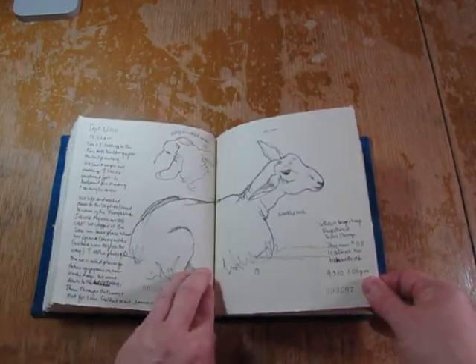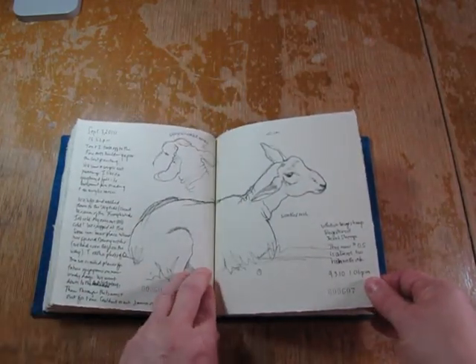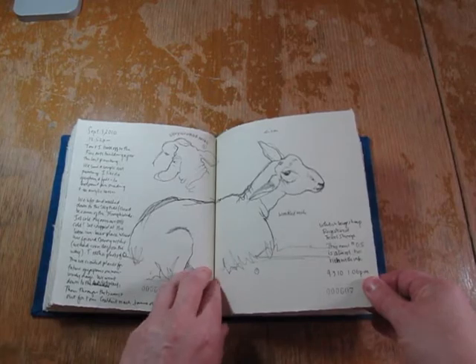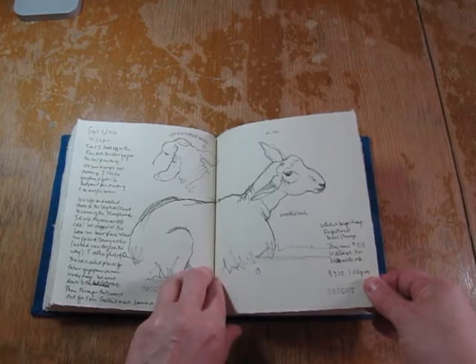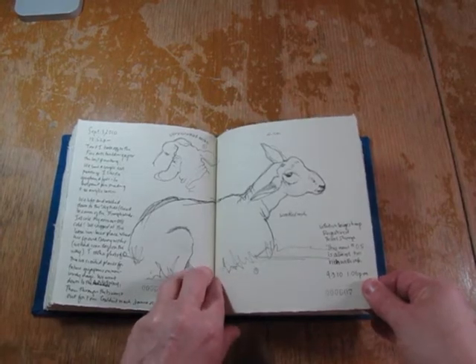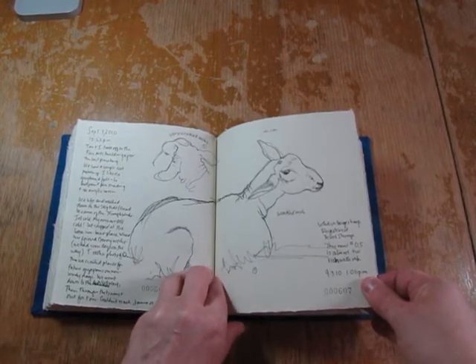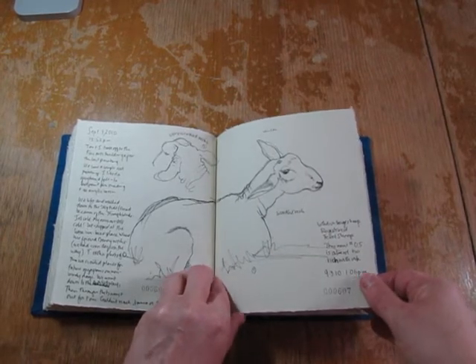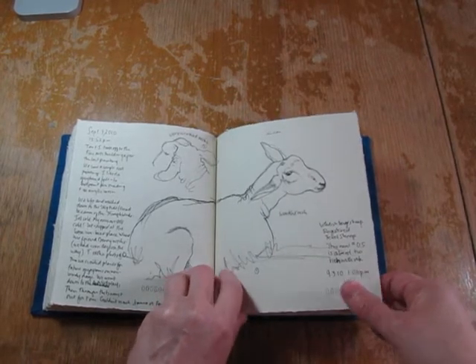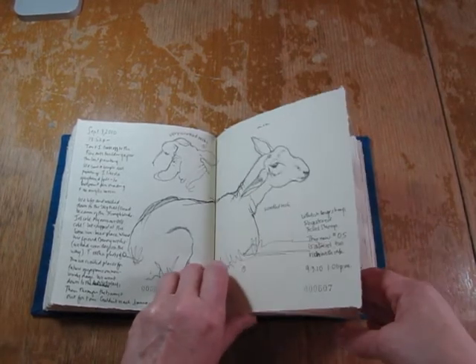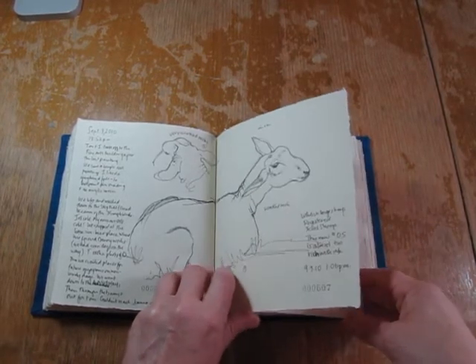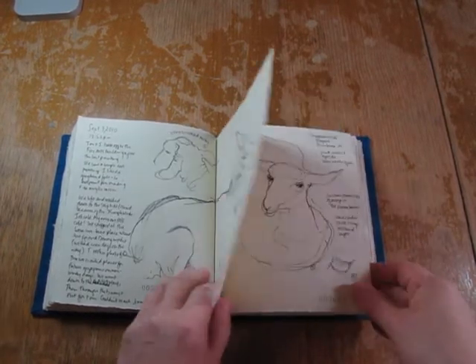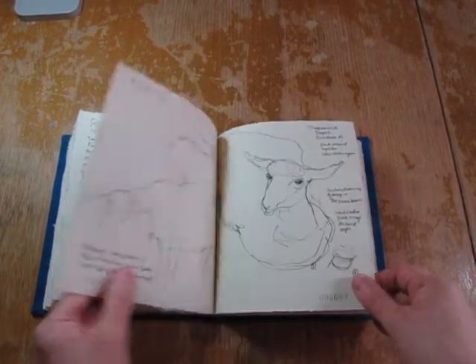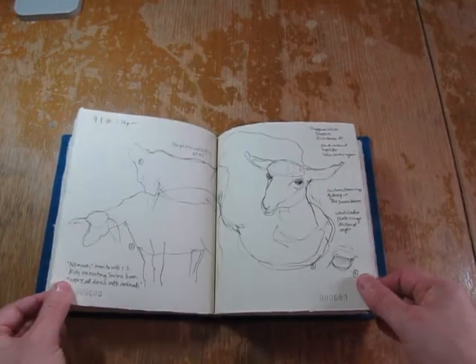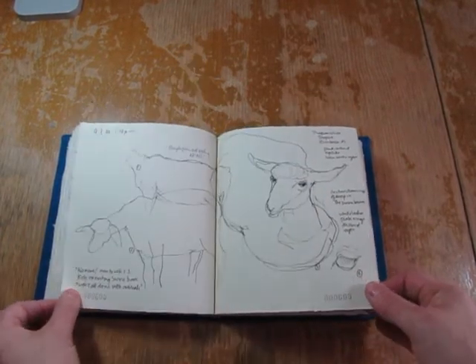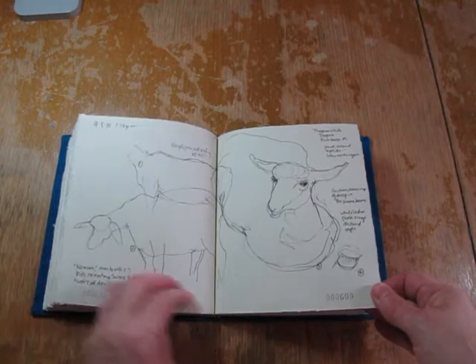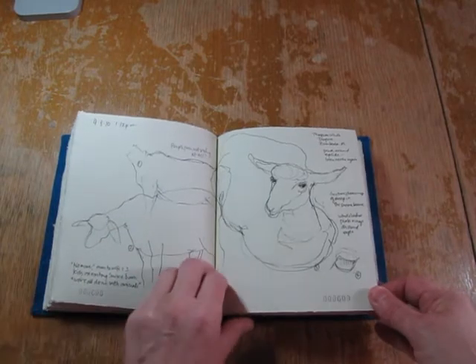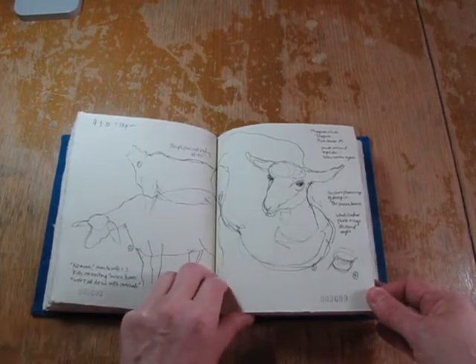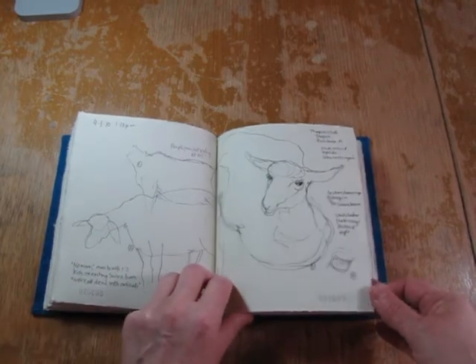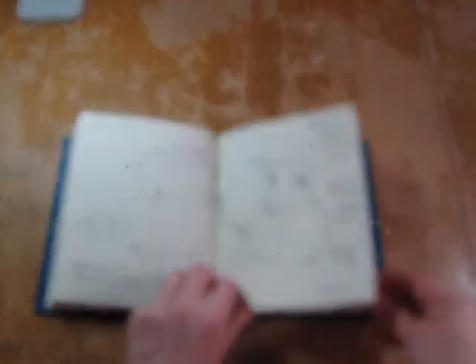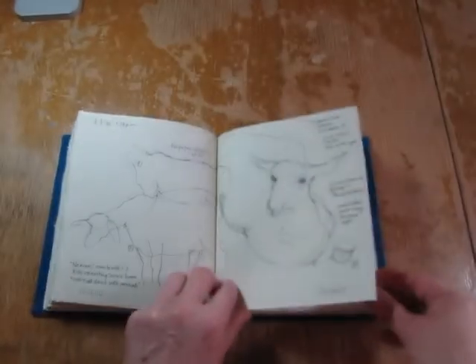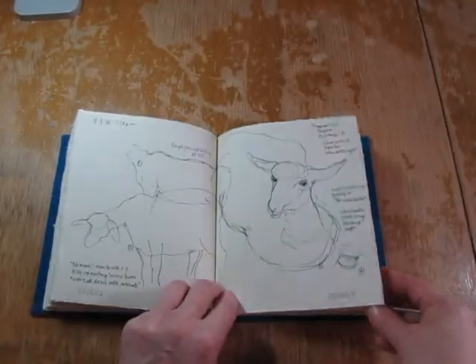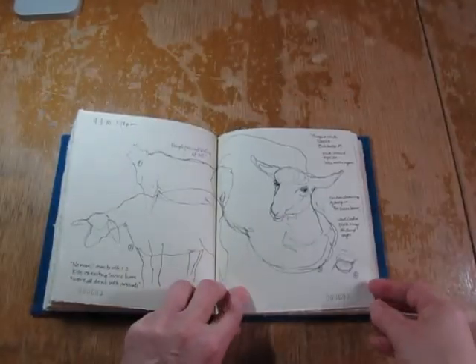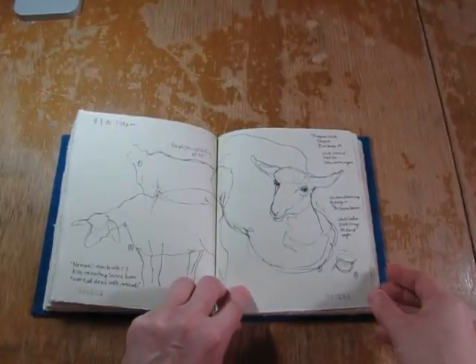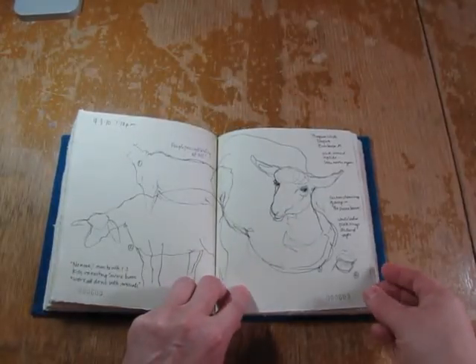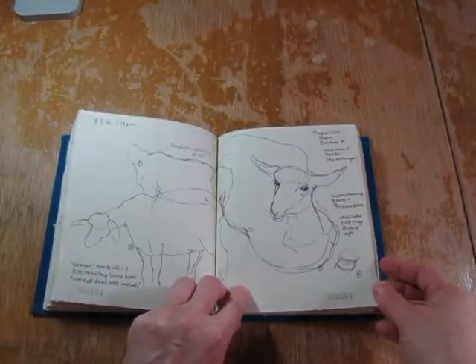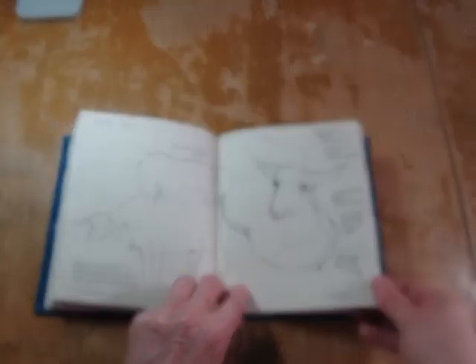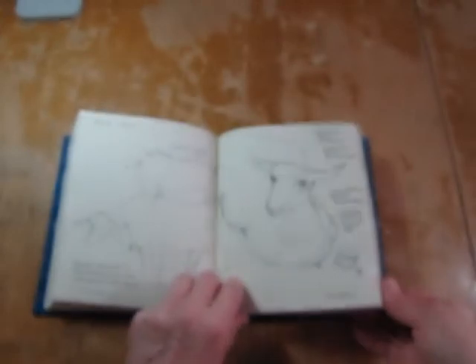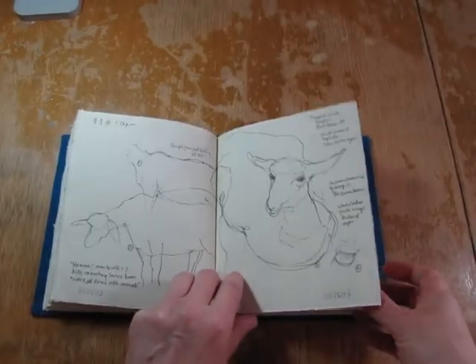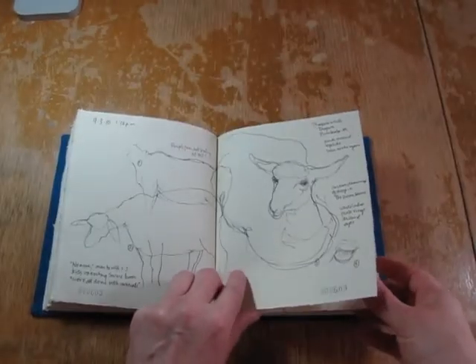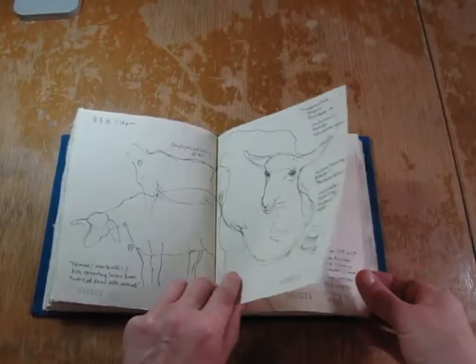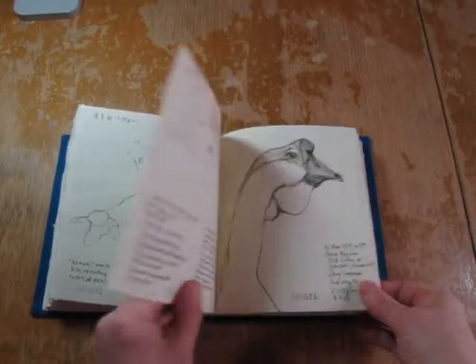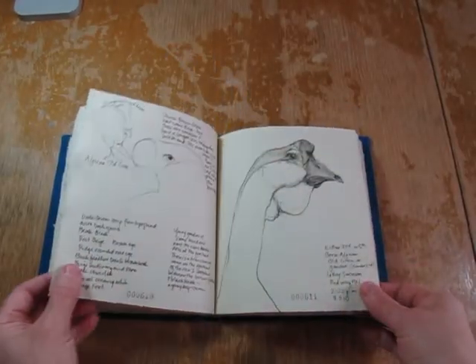After he left that afternoon, I went around and did some more sketching on my own, trying to get back into it. It was very cold that day, unusually cold, and so it was nice to be in the barns.